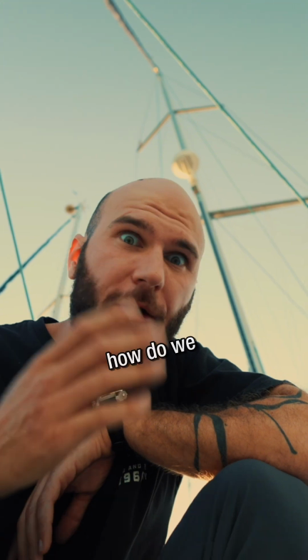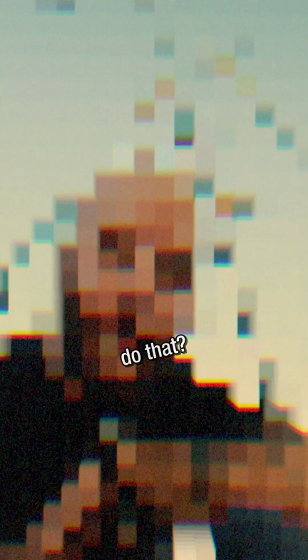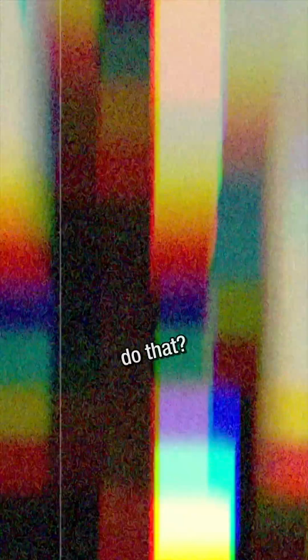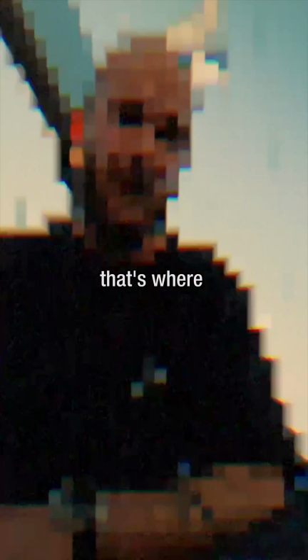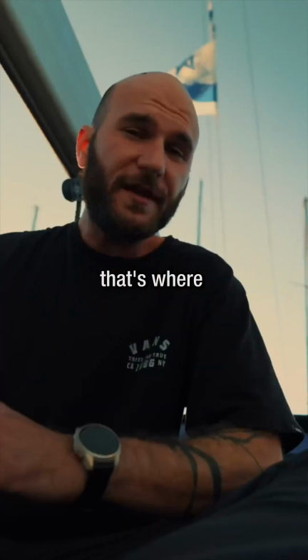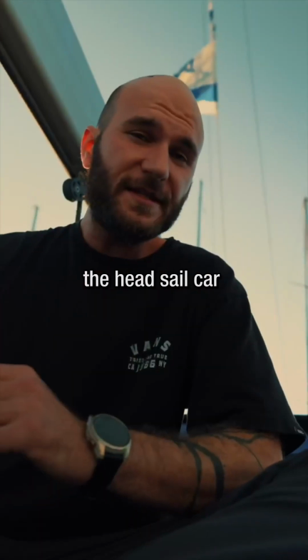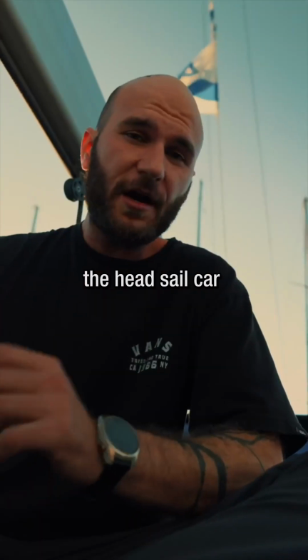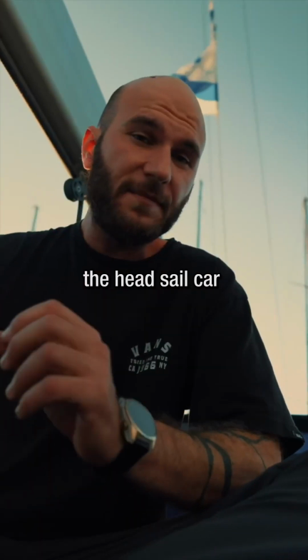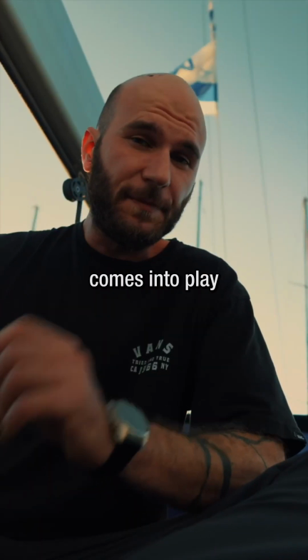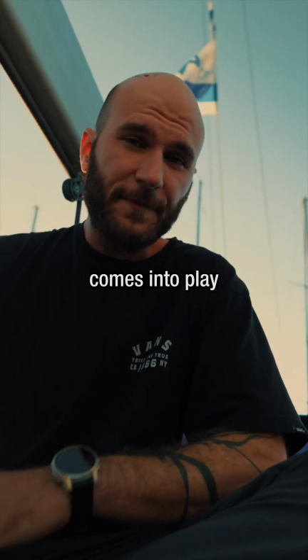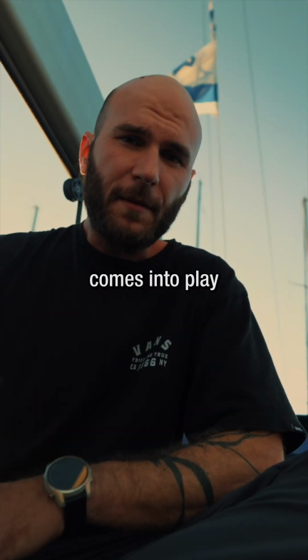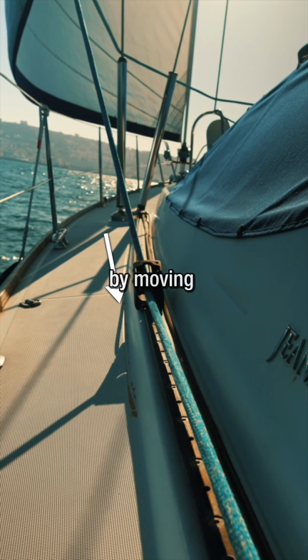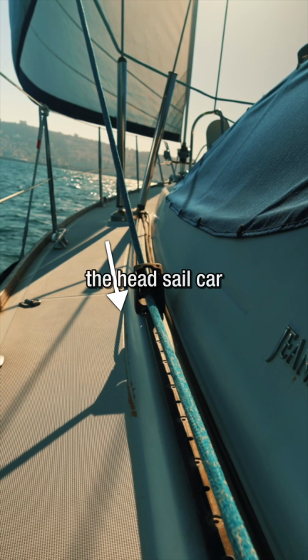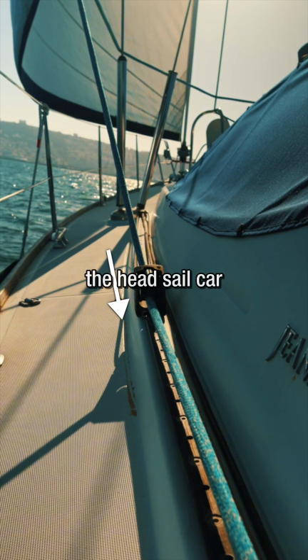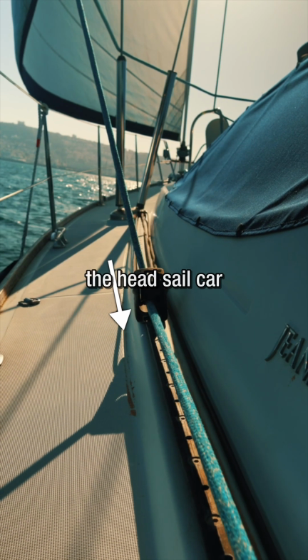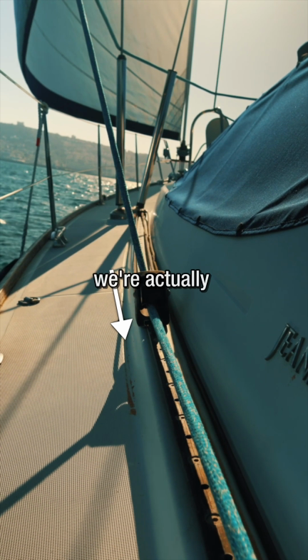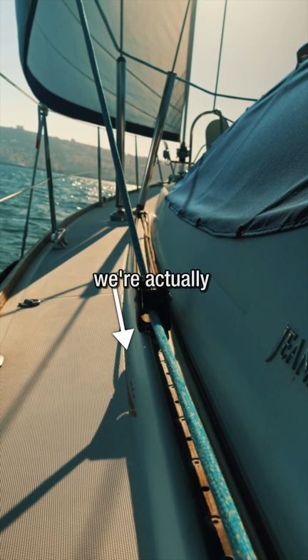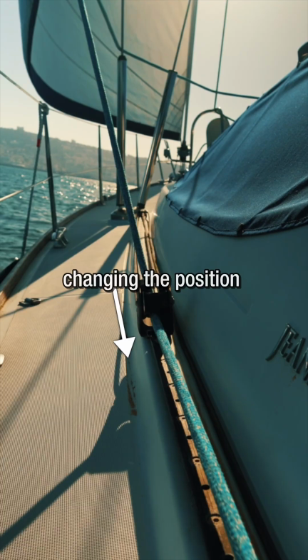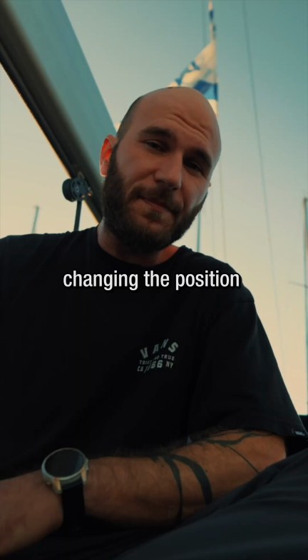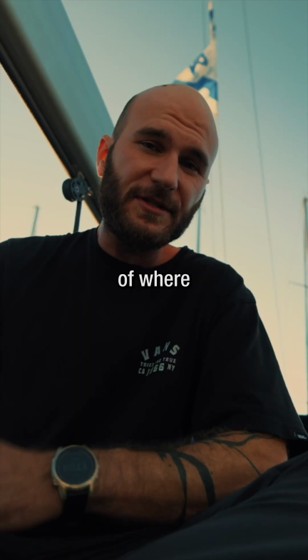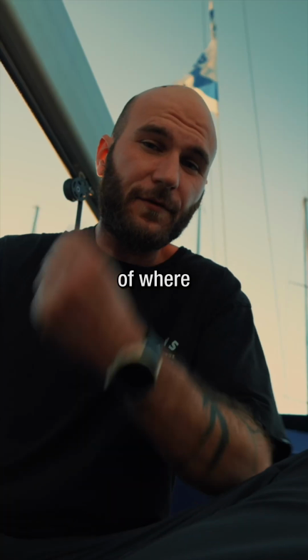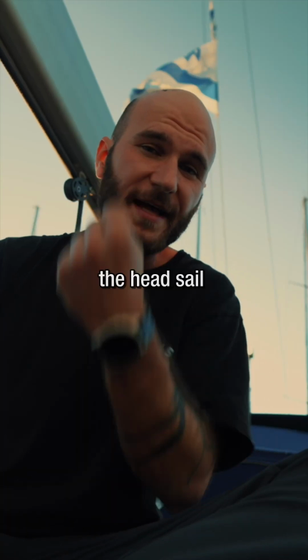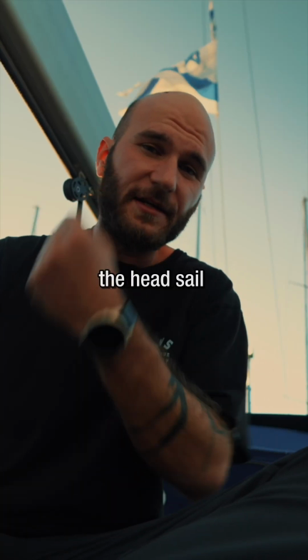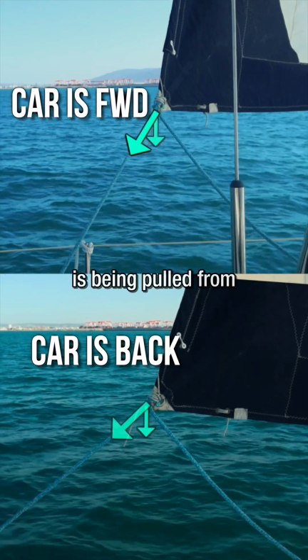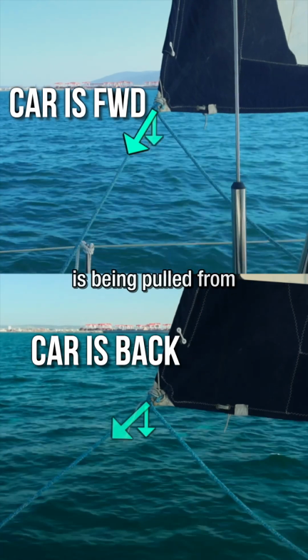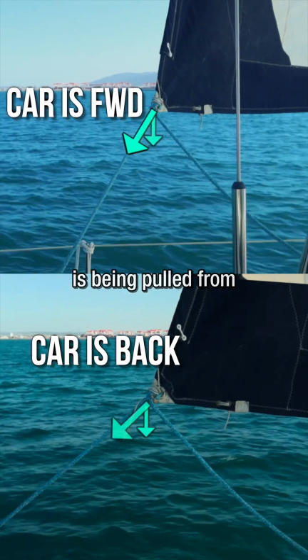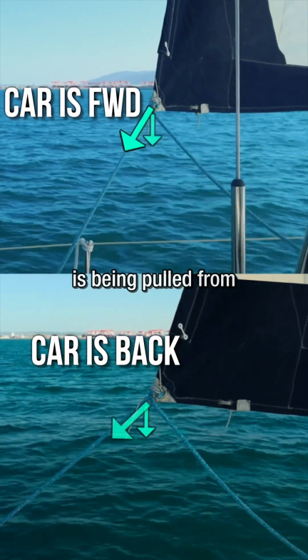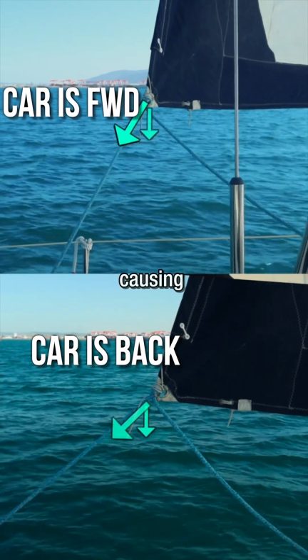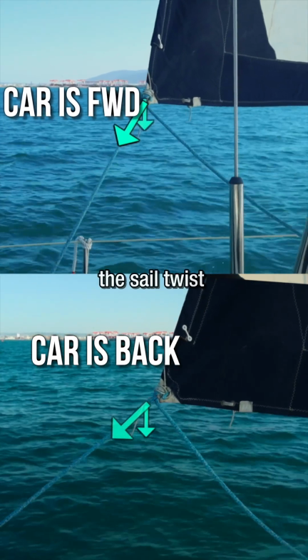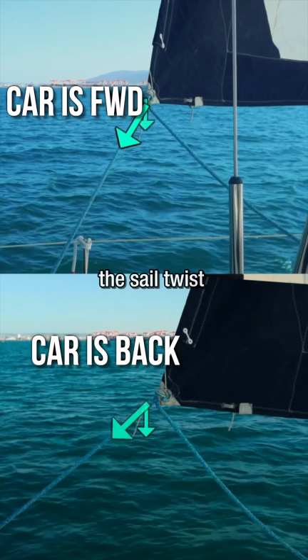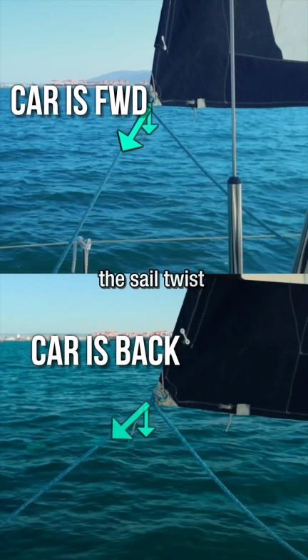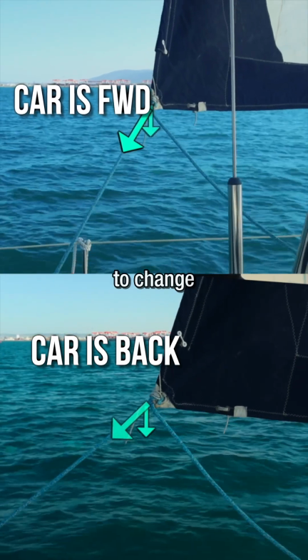That's where the head sail car comes into play. By moving the head sail car, we're actually changing the position of where the head sail is being pulled from, causing the sail twist to change.